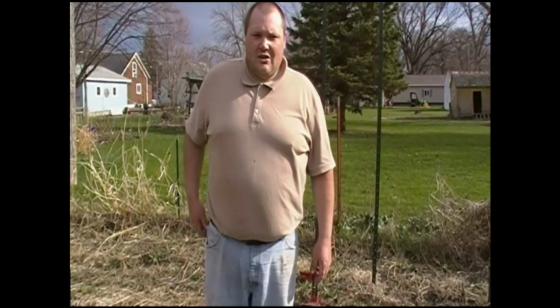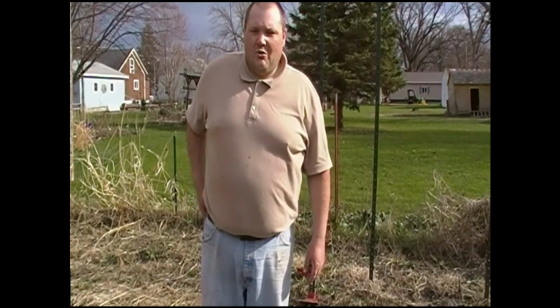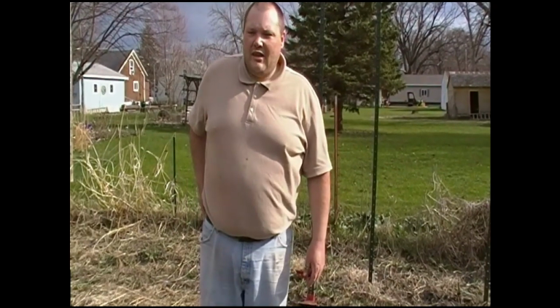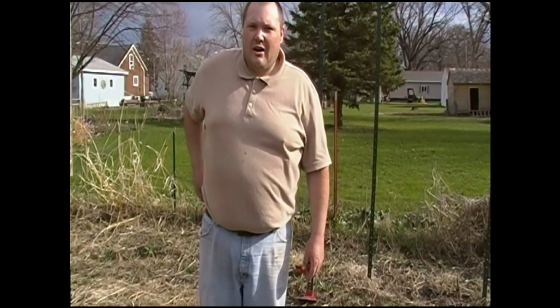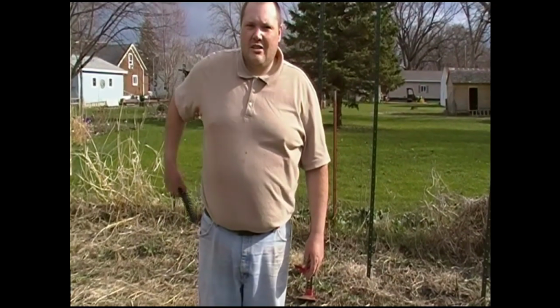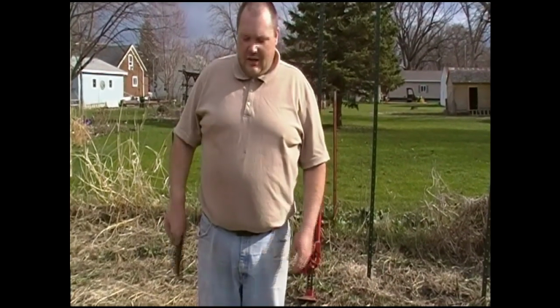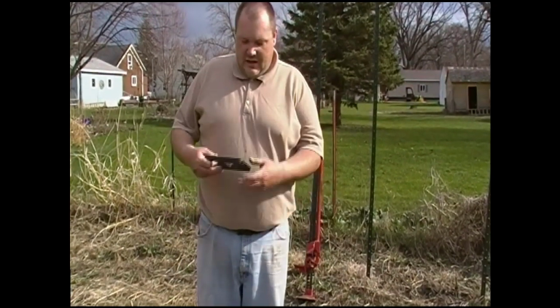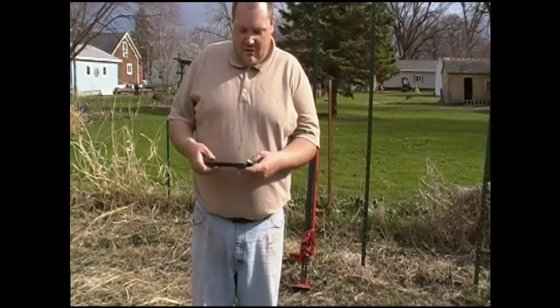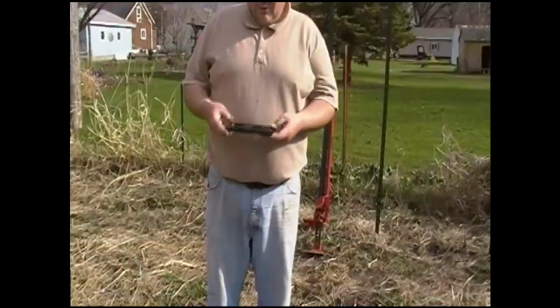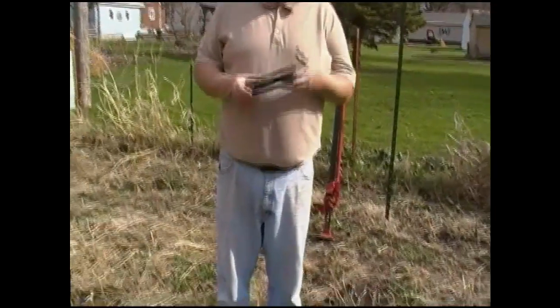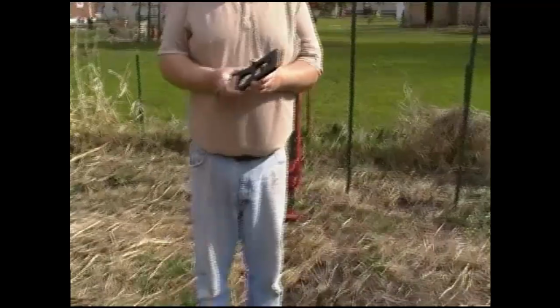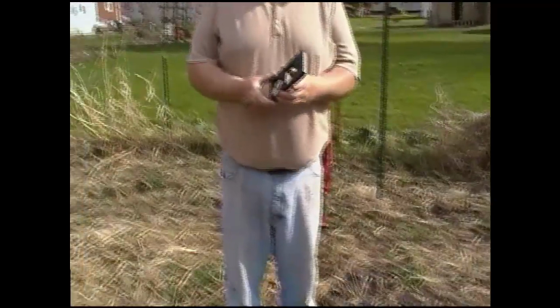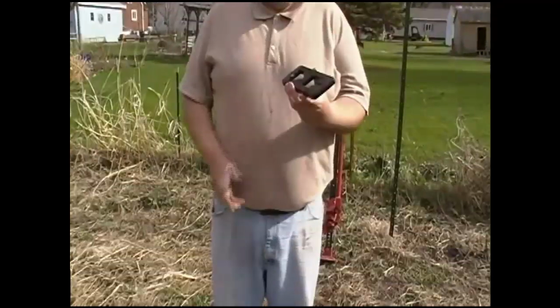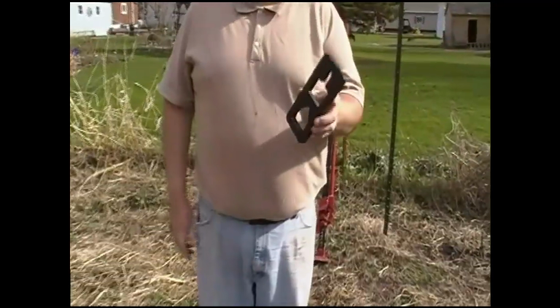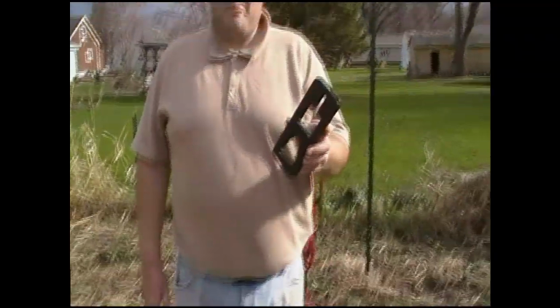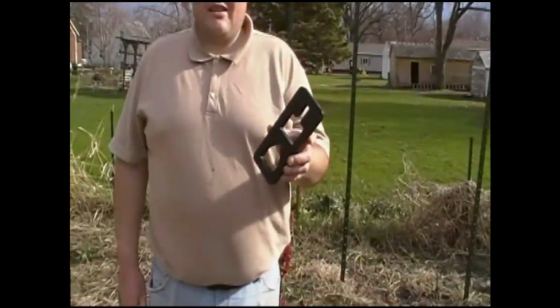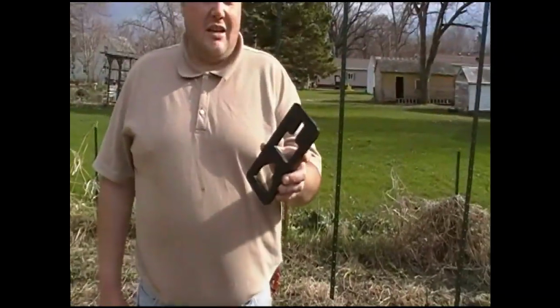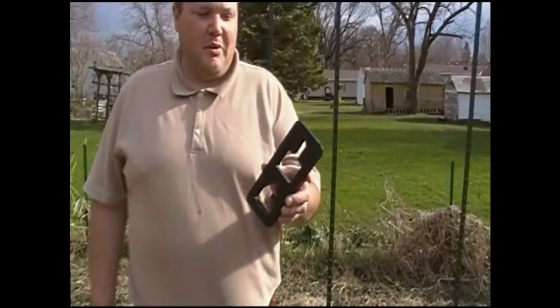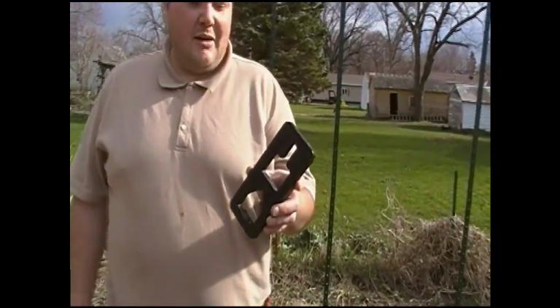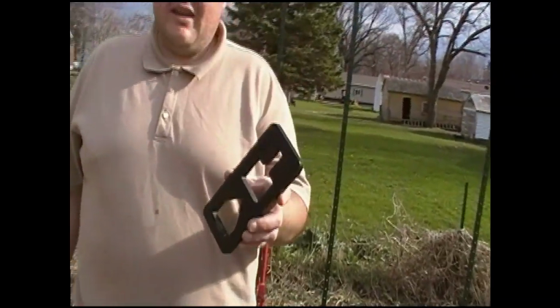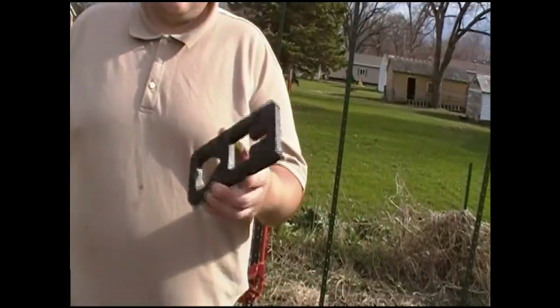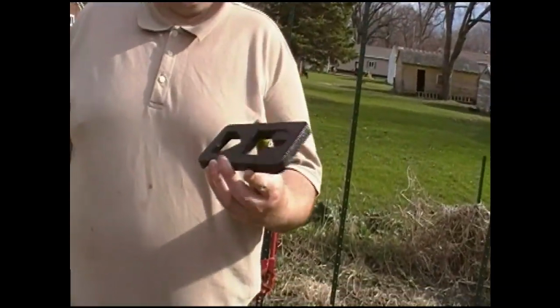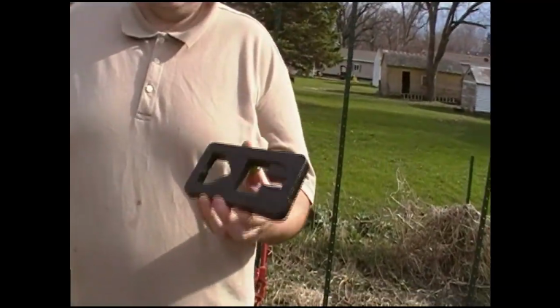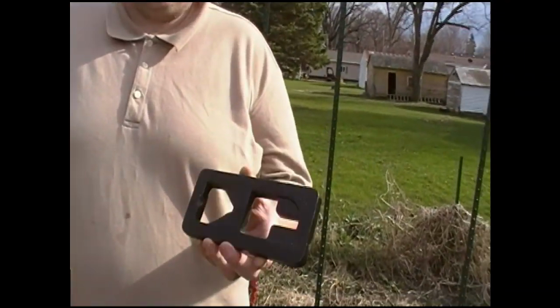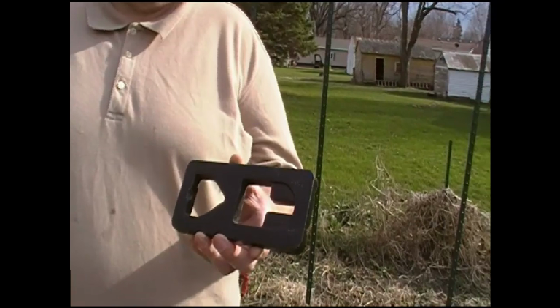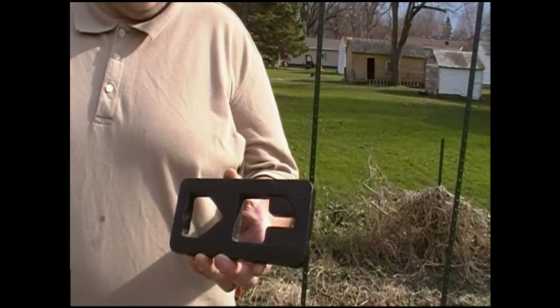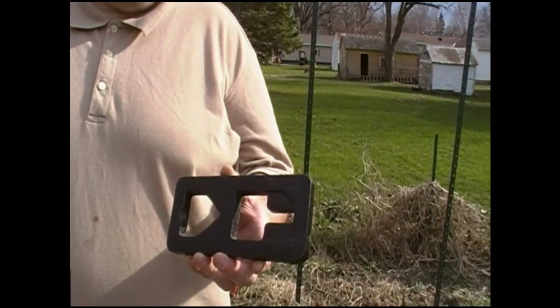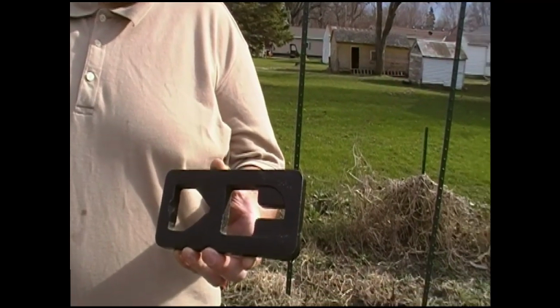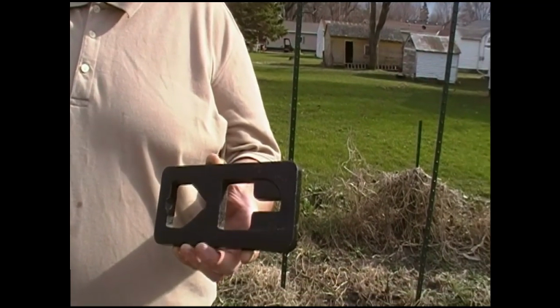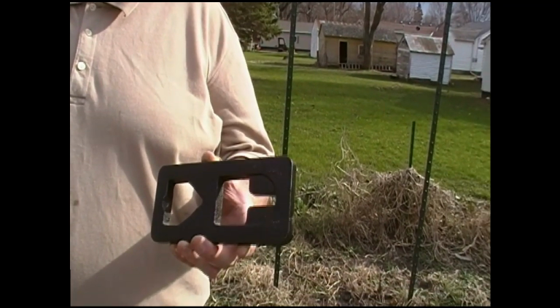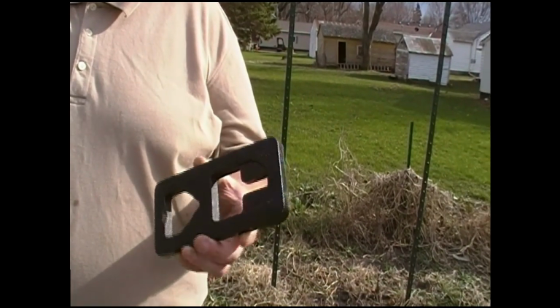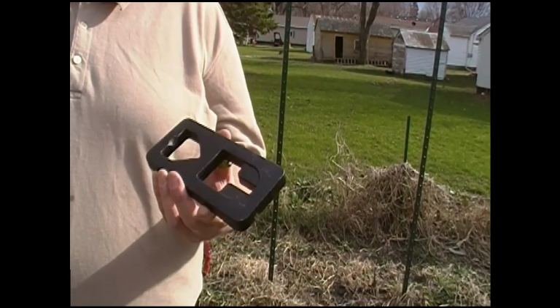One thing I wanted to go over: I picked this up — it's a post, a T-post puller. Got it at a Tractor Supply, it was like $10.